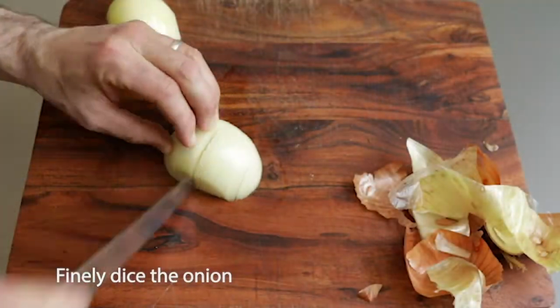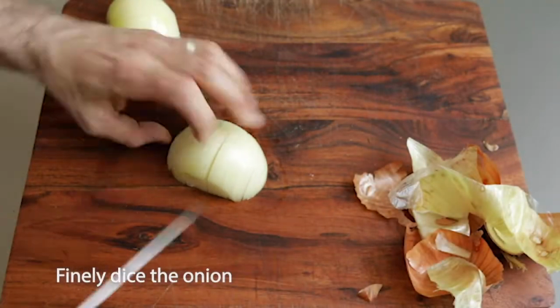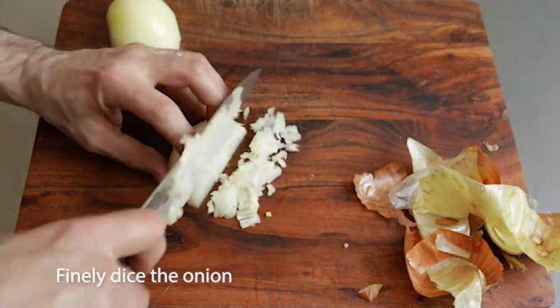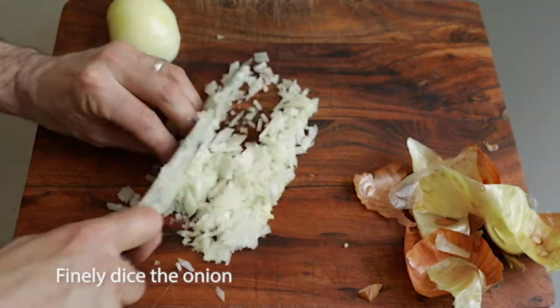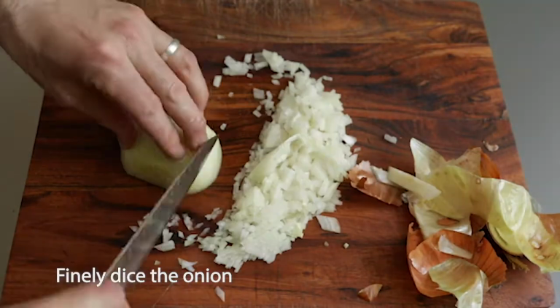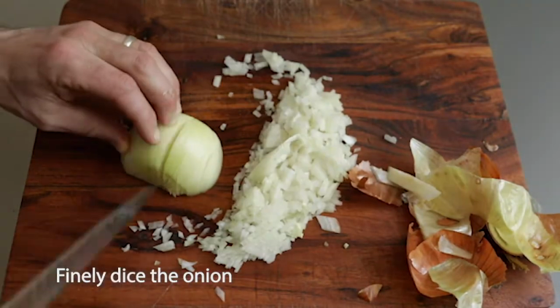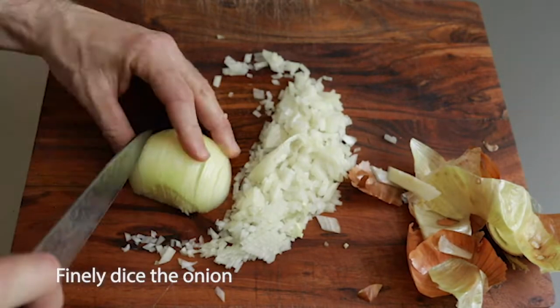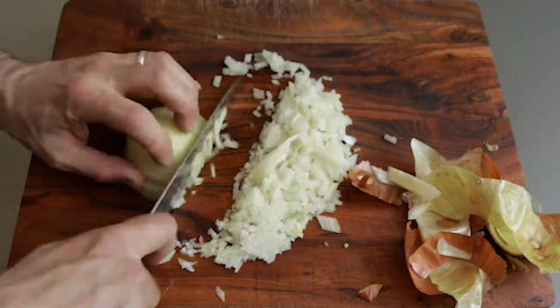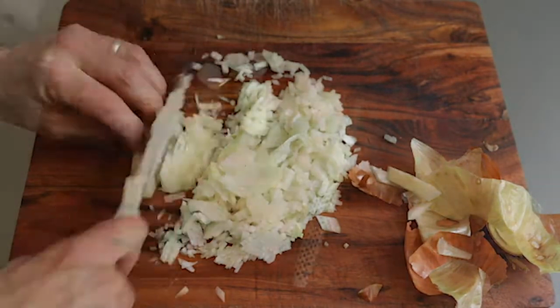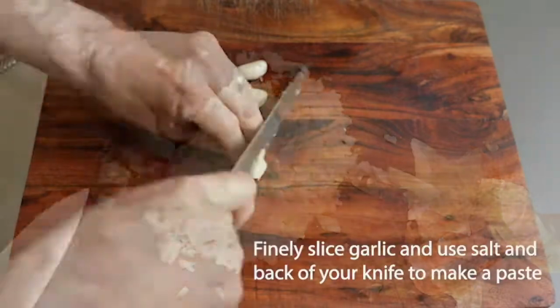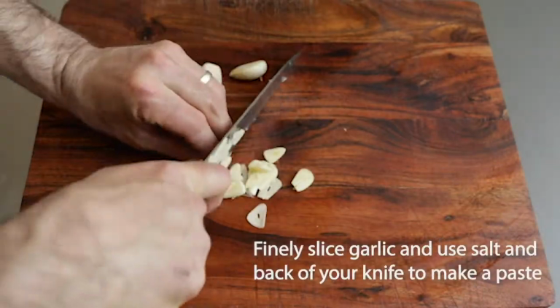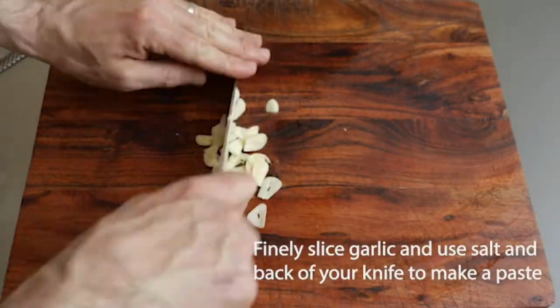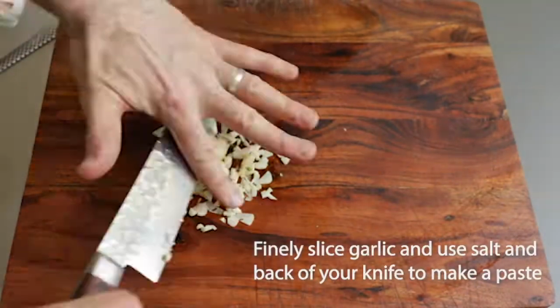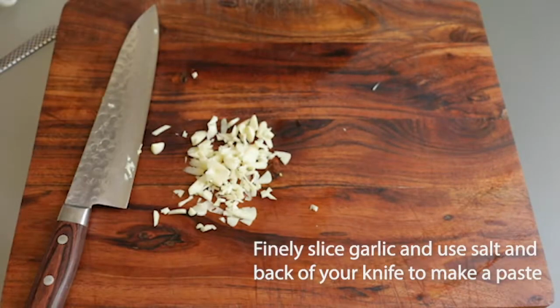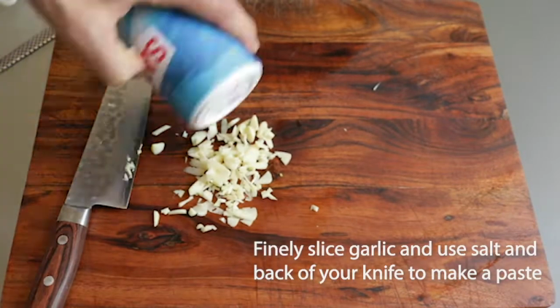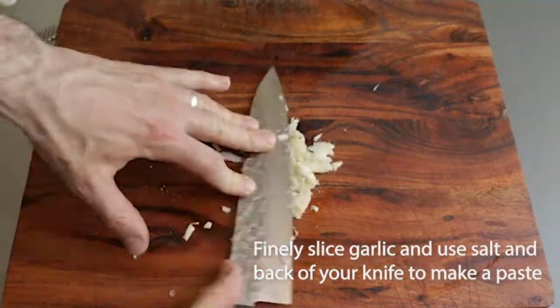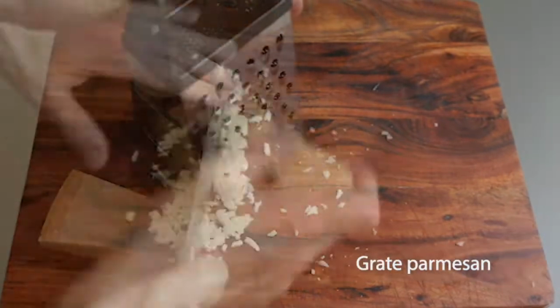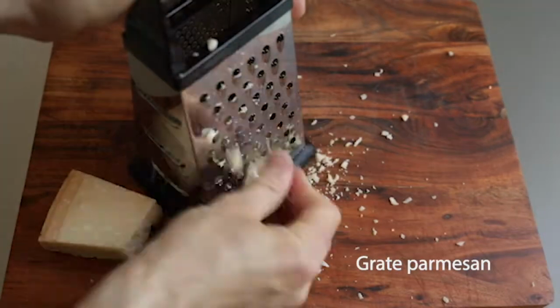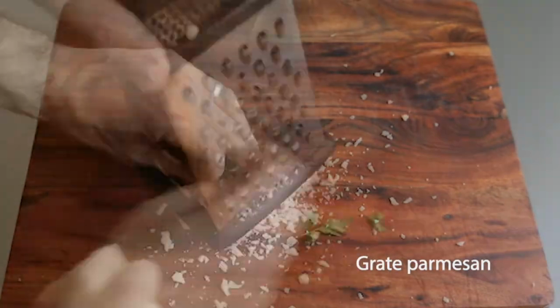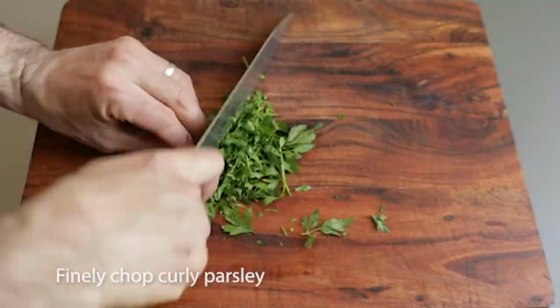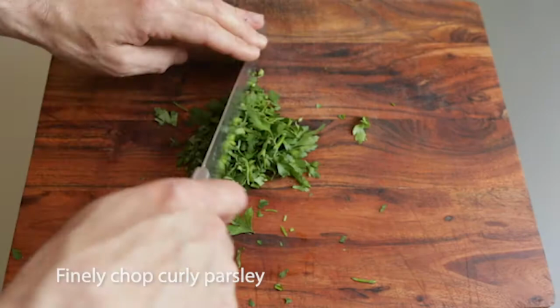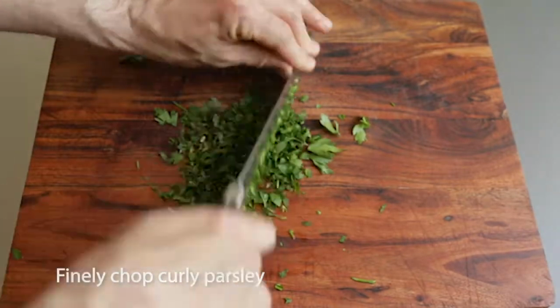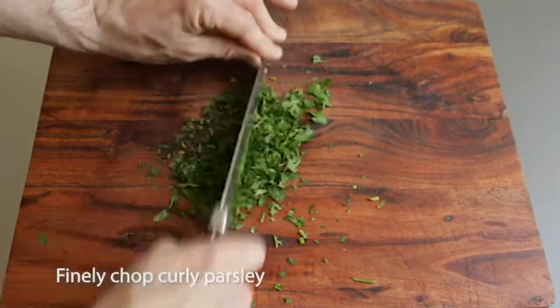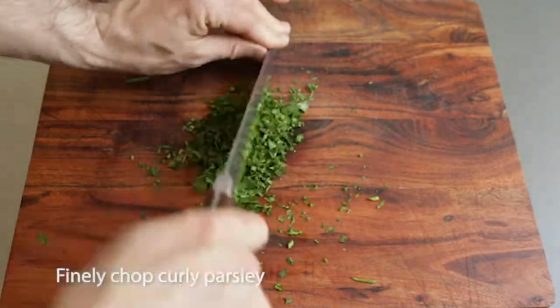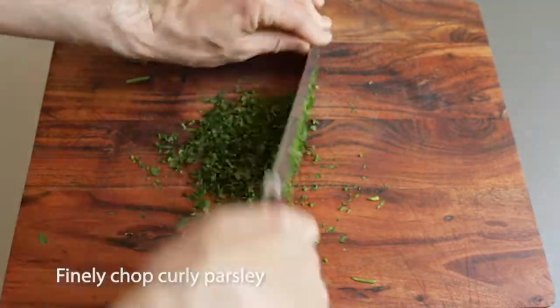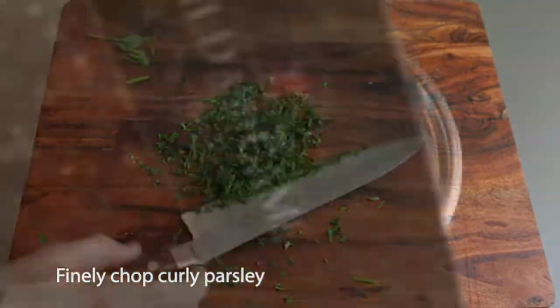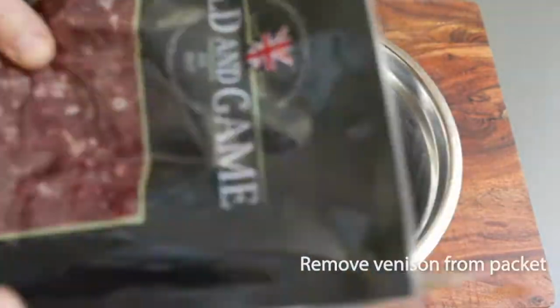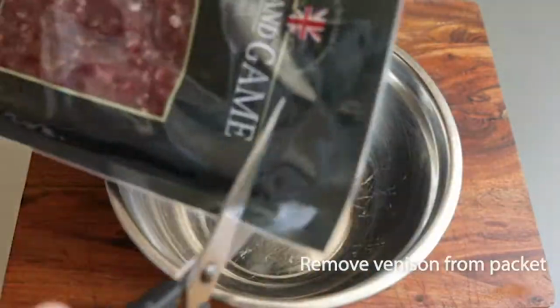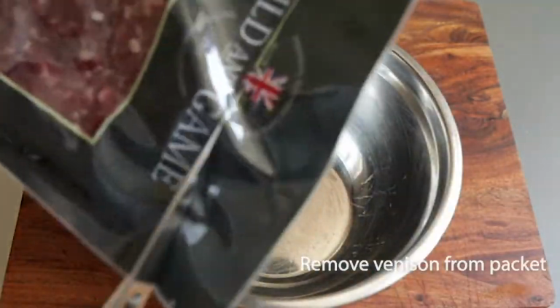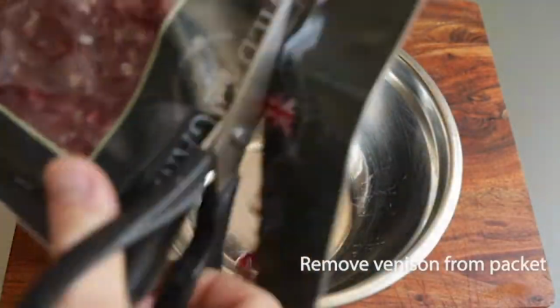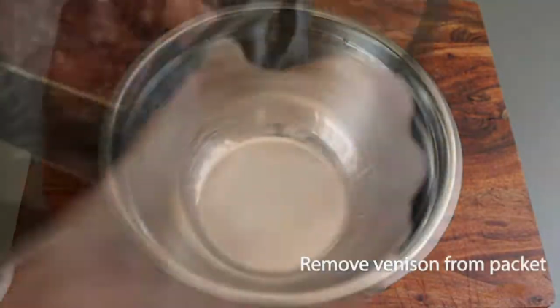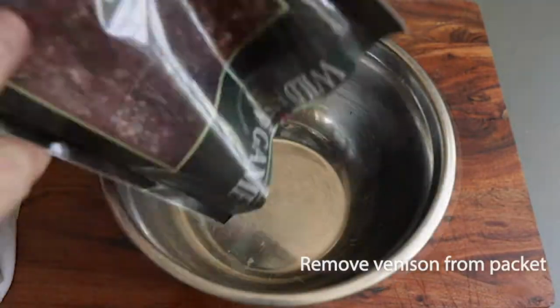Let's begin by finely slicing the onion. Crush the garlic into a paste using the back of your knife and some salt. Now grate the parmesan and finely chop the parsley. Remove the venison mince from its packaging.